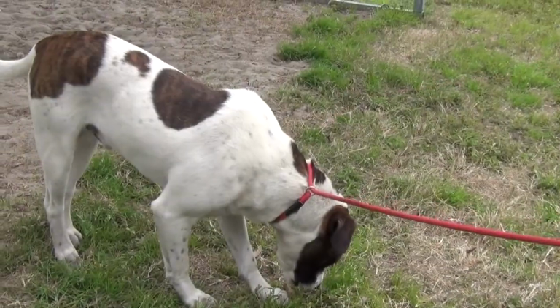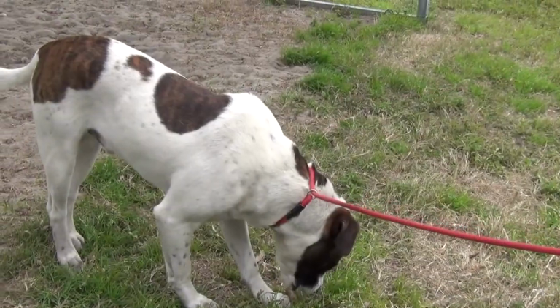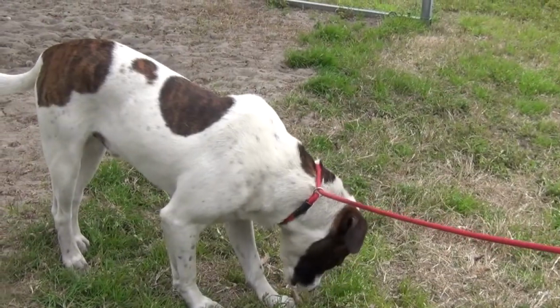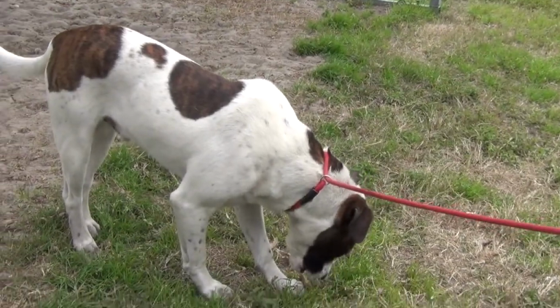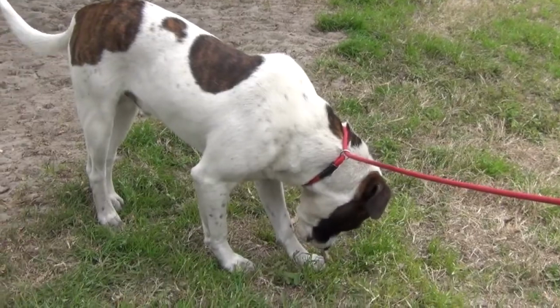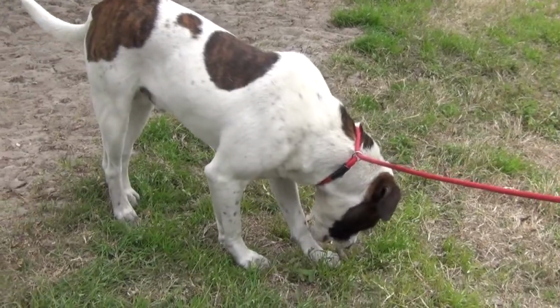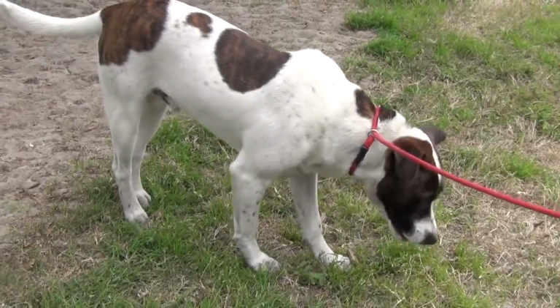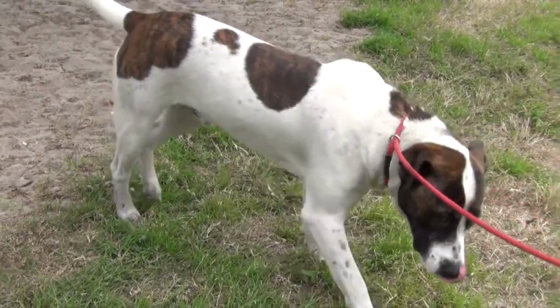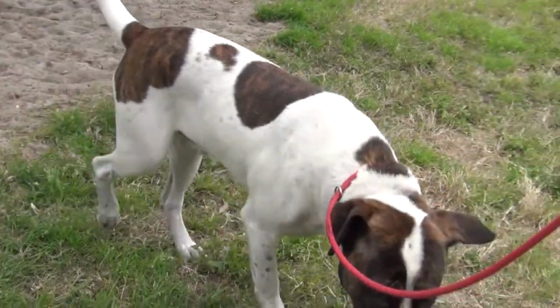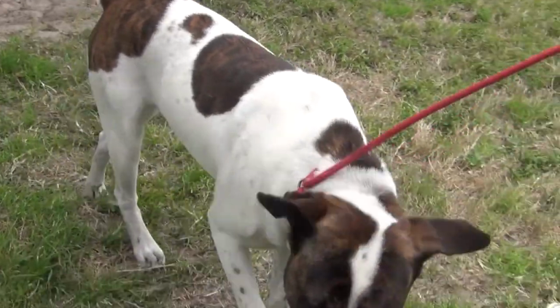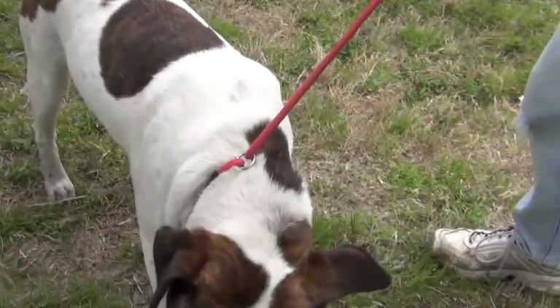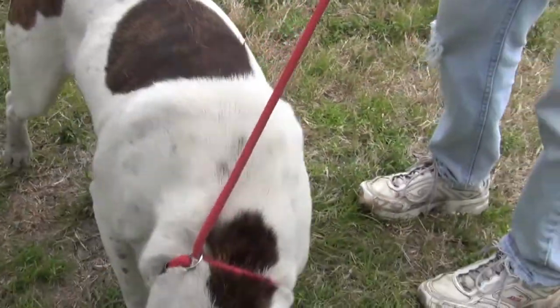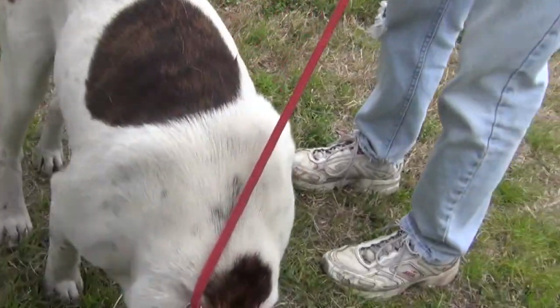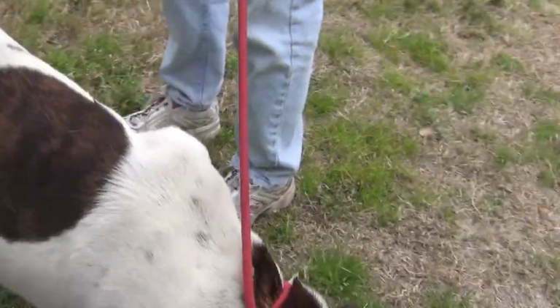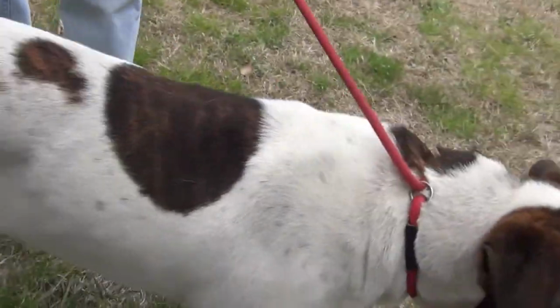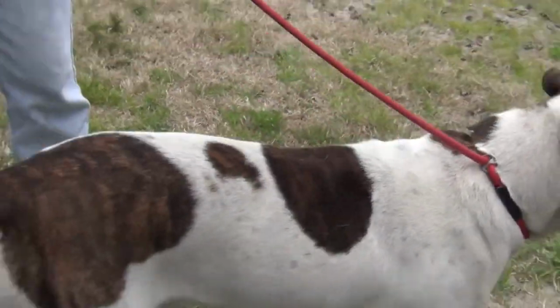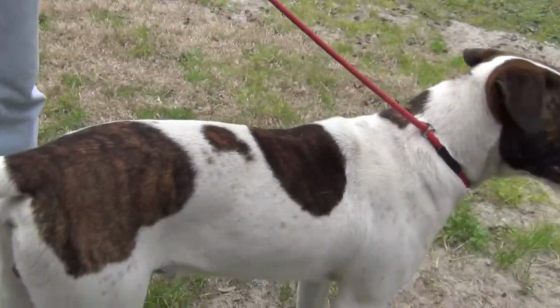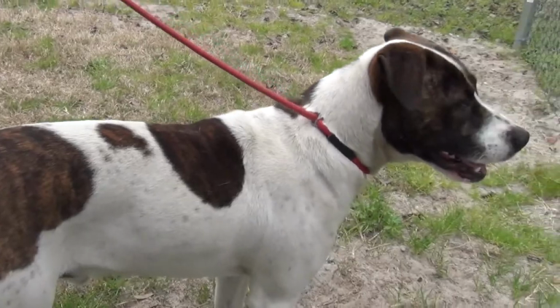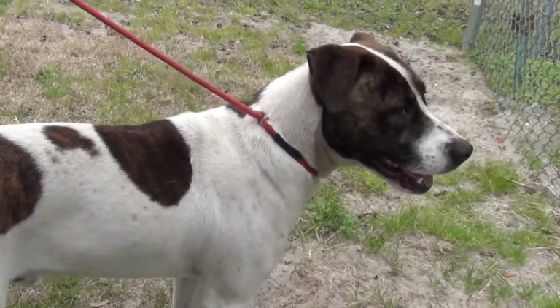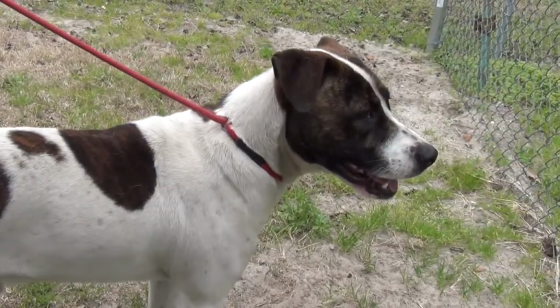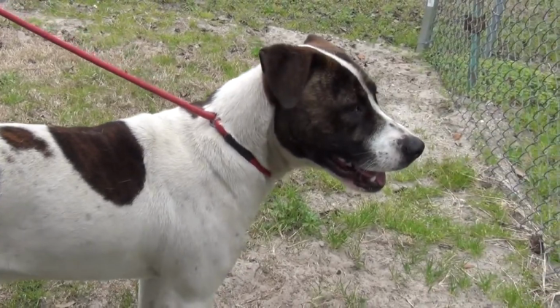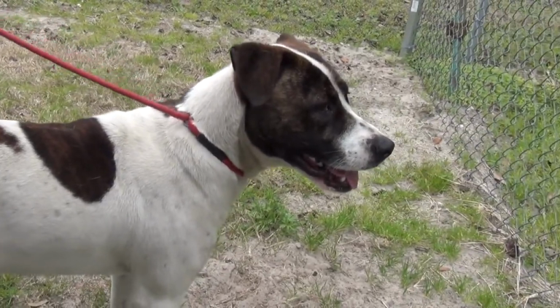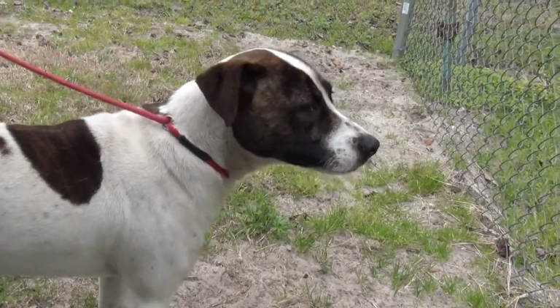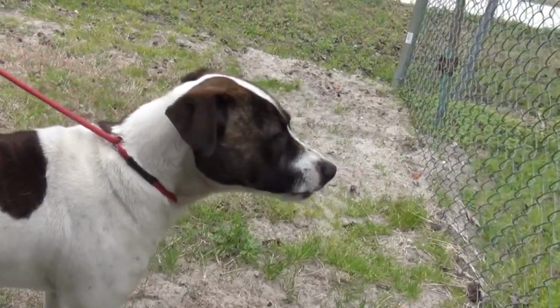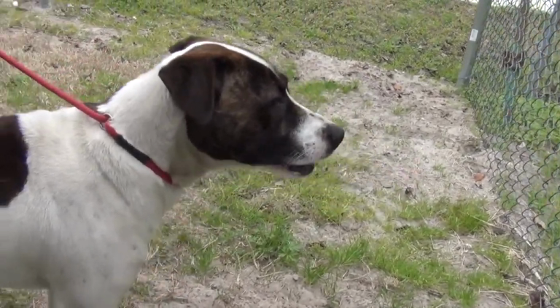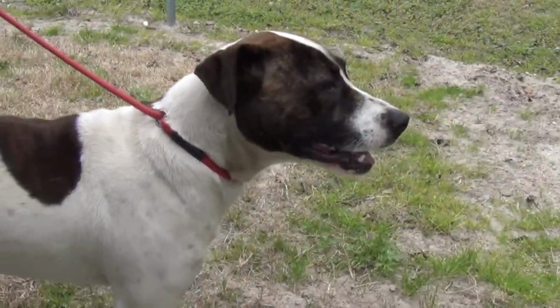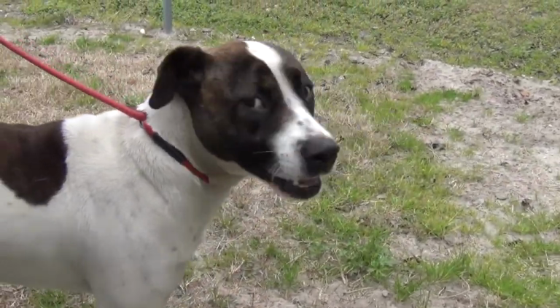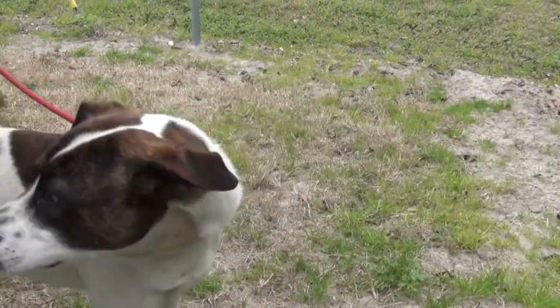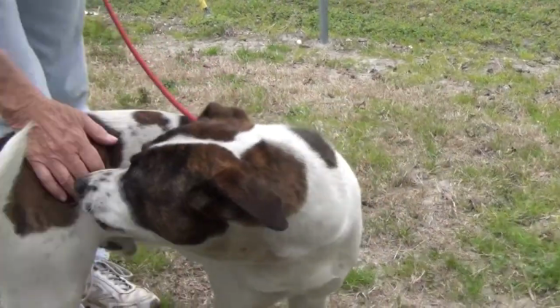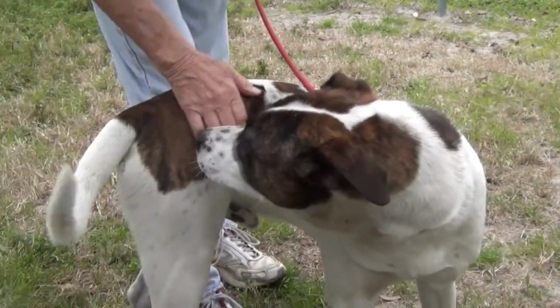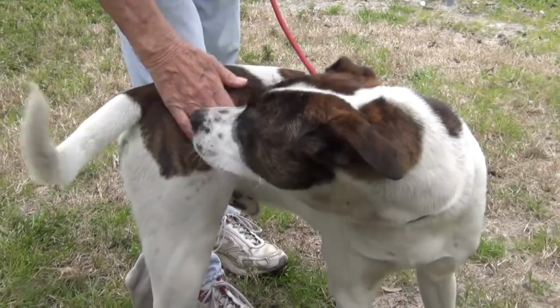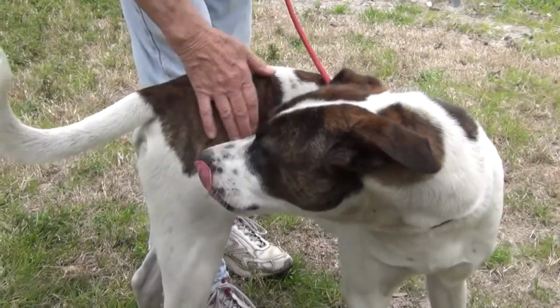He's enjoying a treat now, picking up the treats. He didn't want treats earlier — he just wanted to be out and explore. Well, I don't blame him, getting out of the kennel, getting that chance to smell some fresh air, smell the roses, feel the grass under his feet.